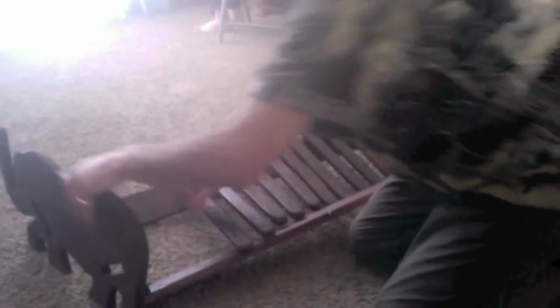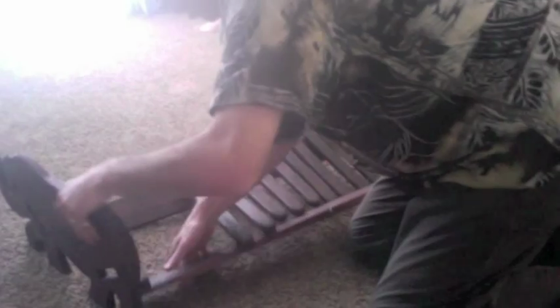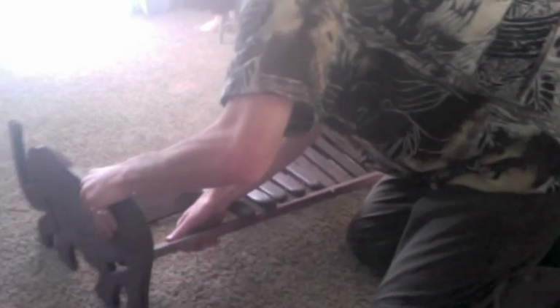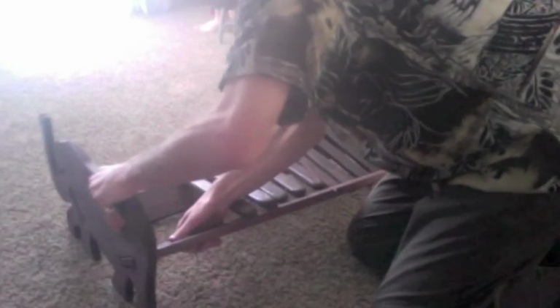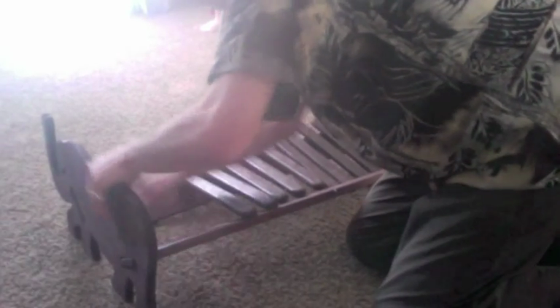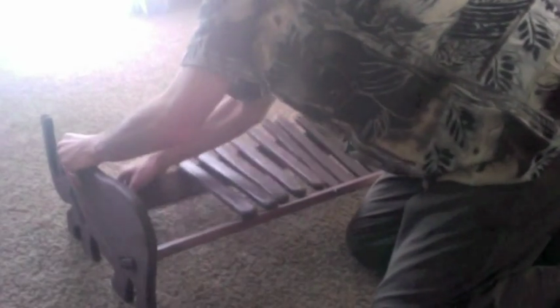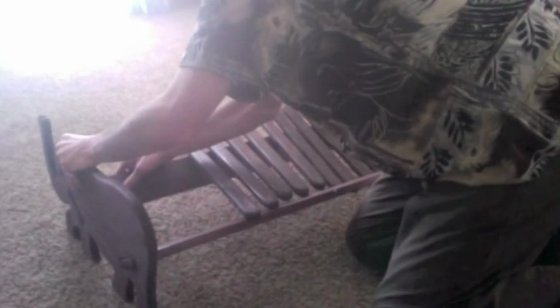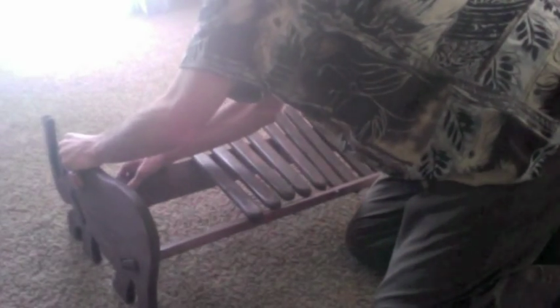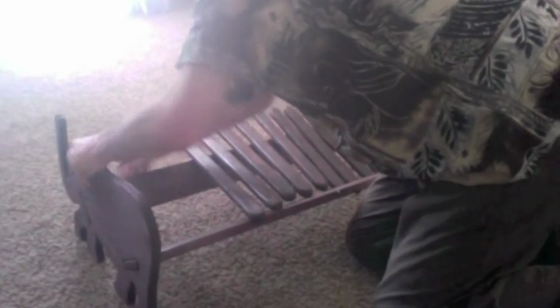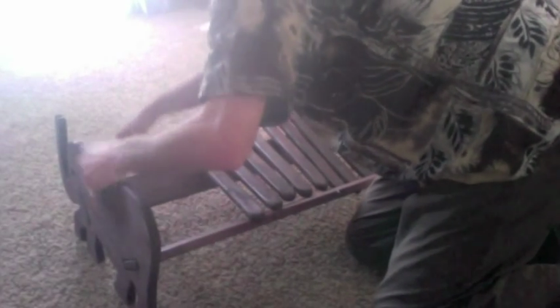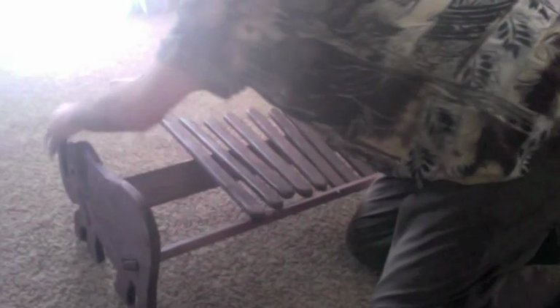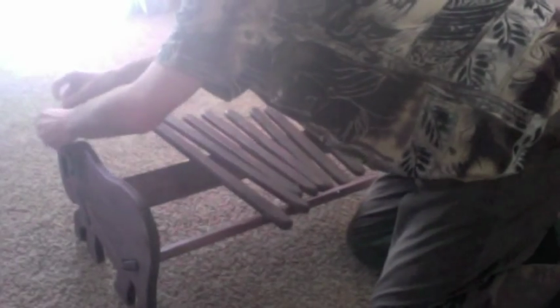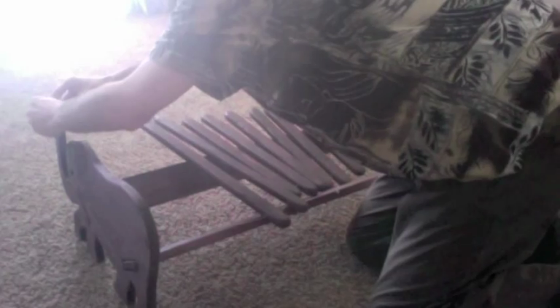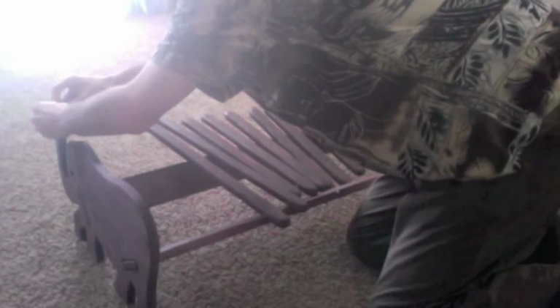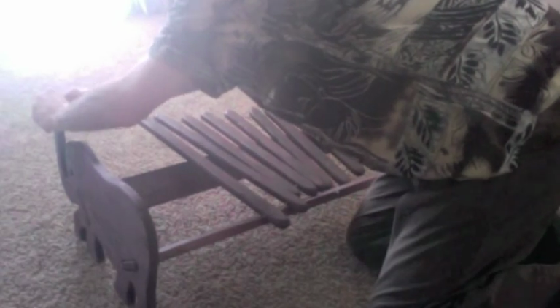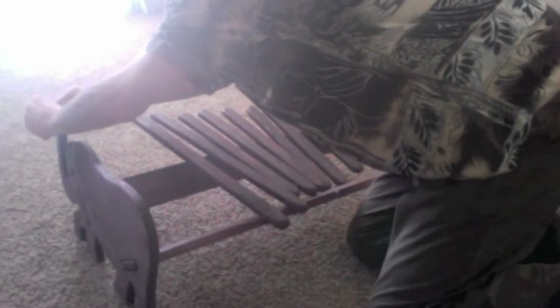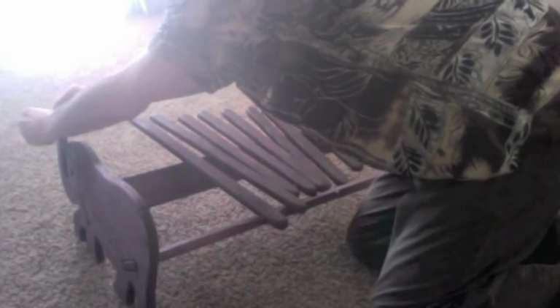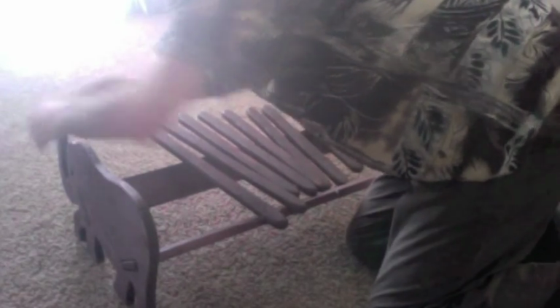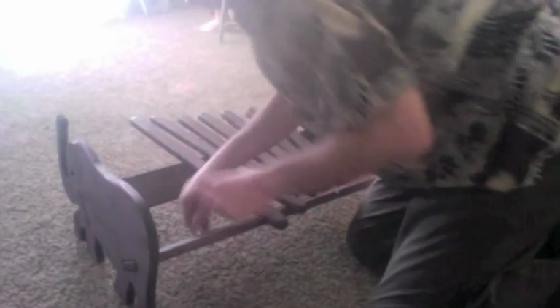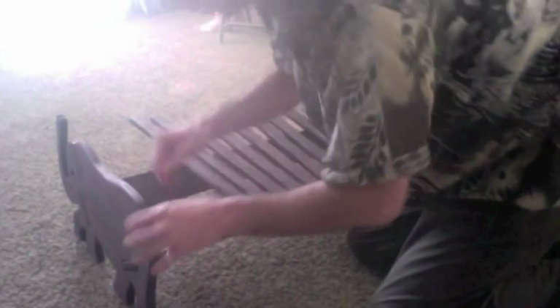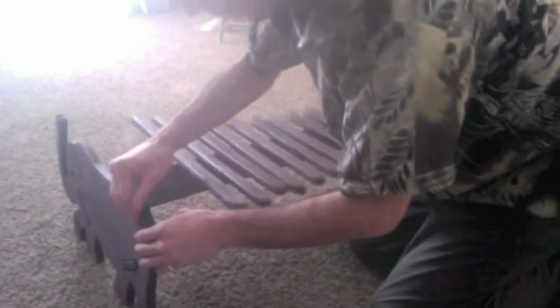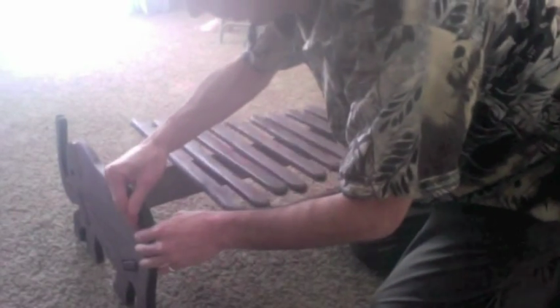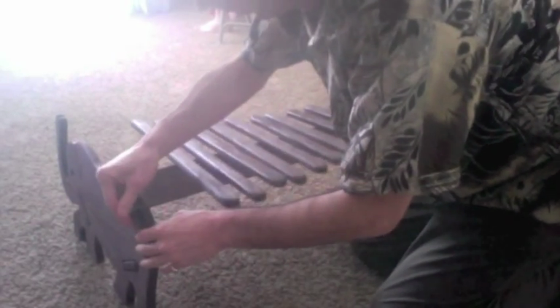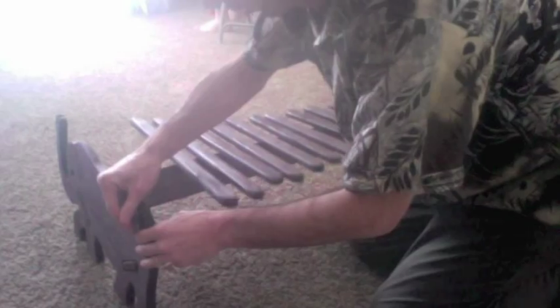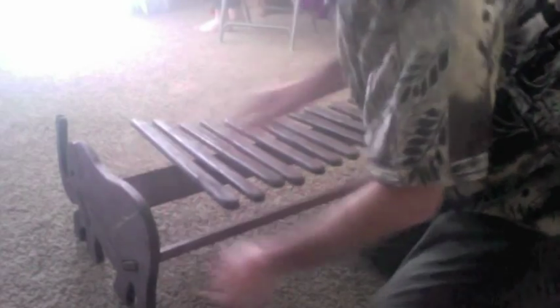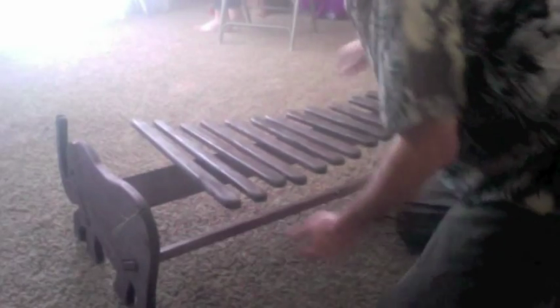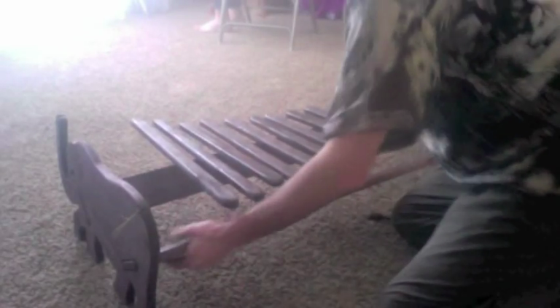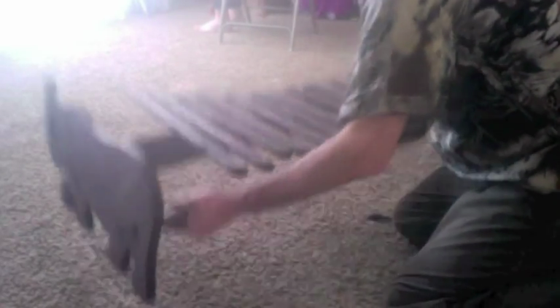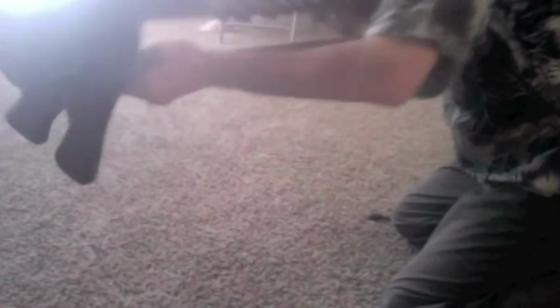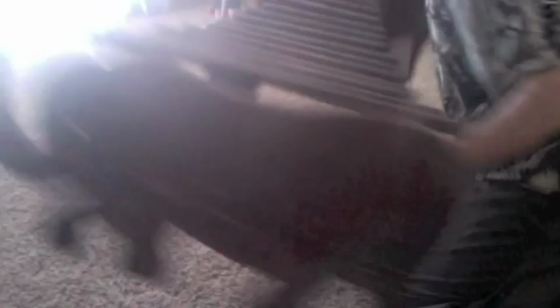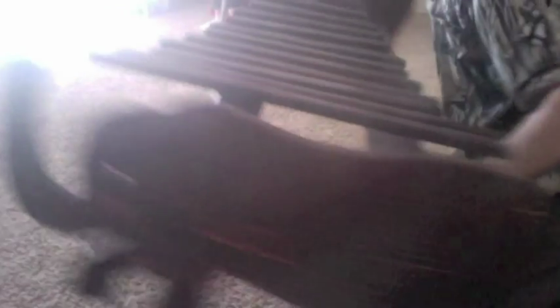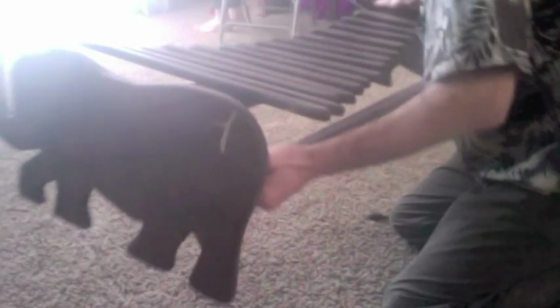And then when you're ready to play it again, pop it back together. And once the string is on, it holds together really well so that you can pick it up and move it around as you need to.